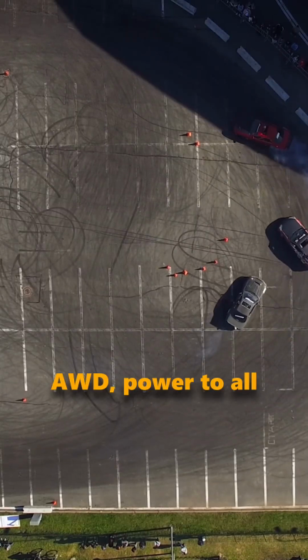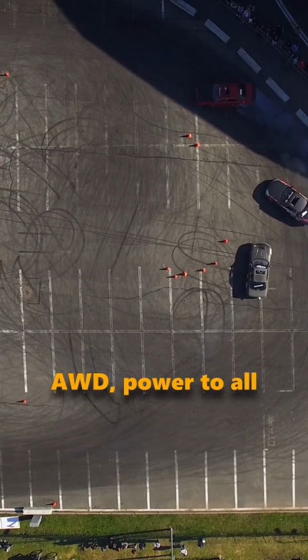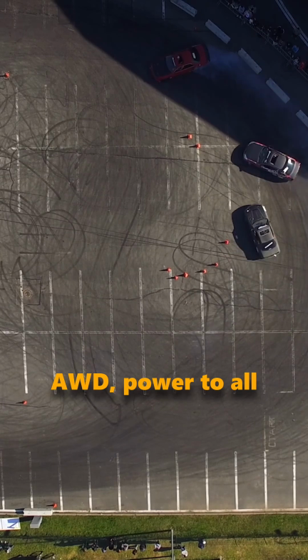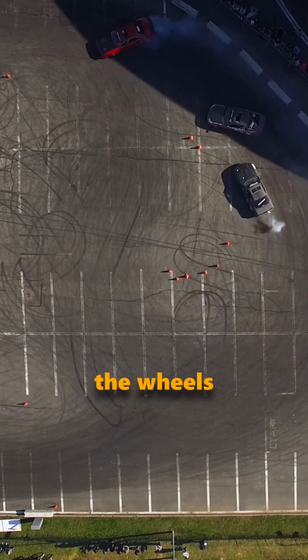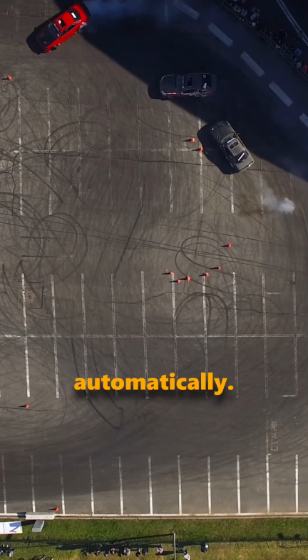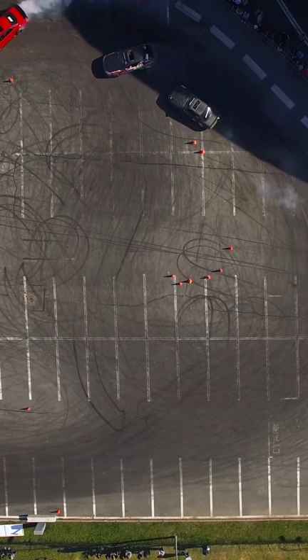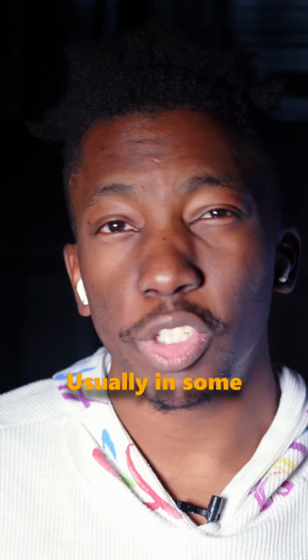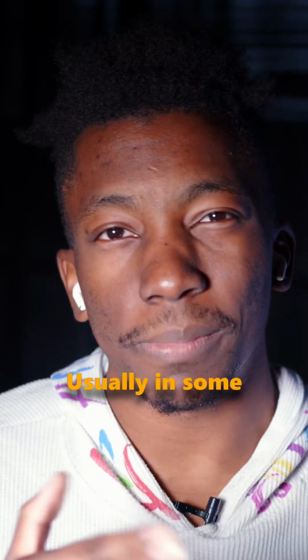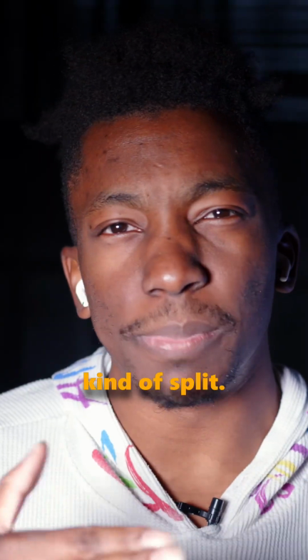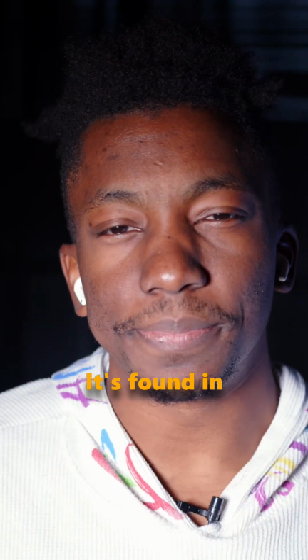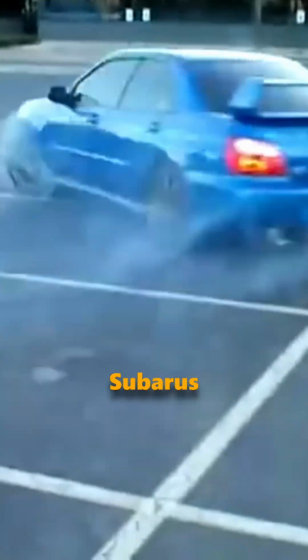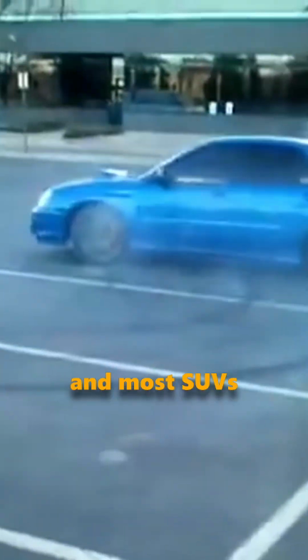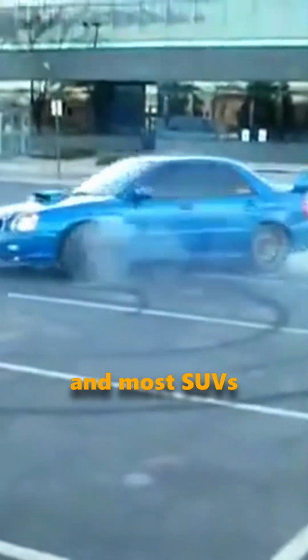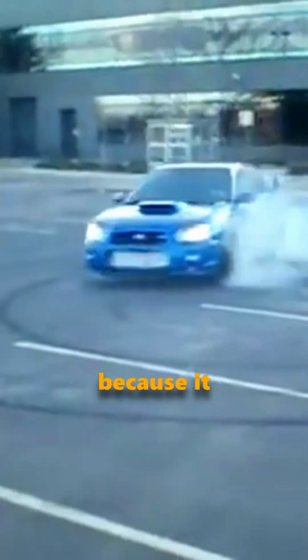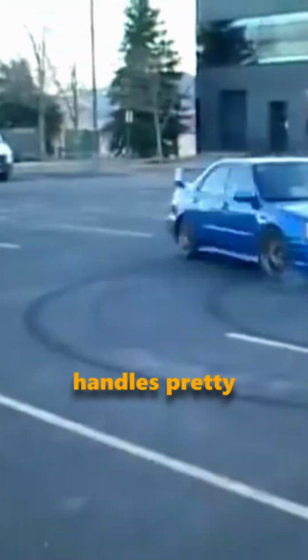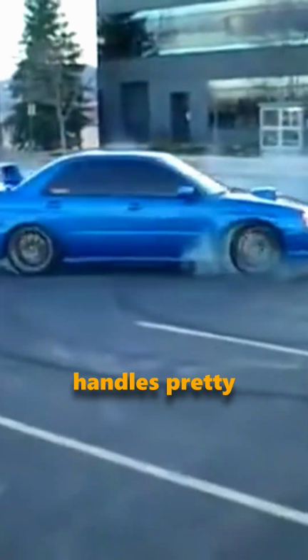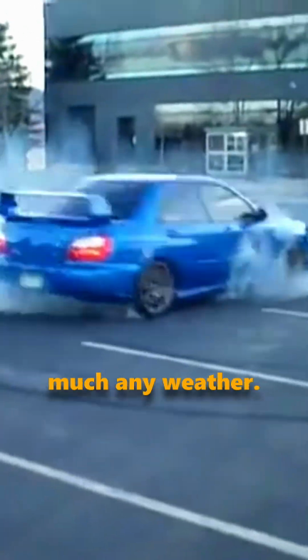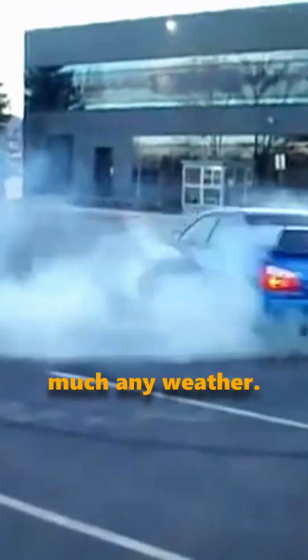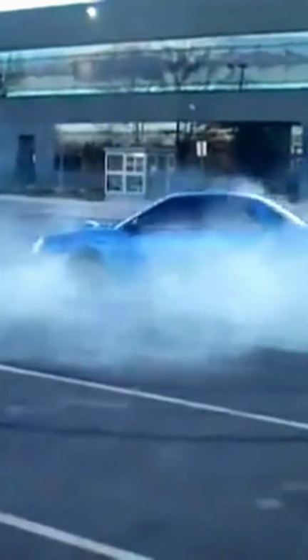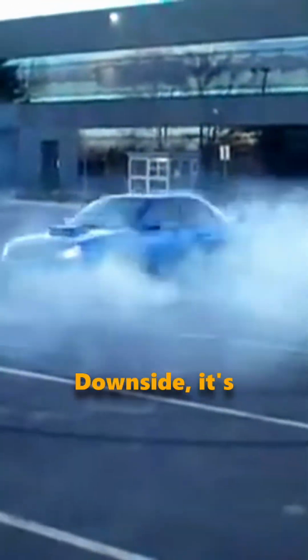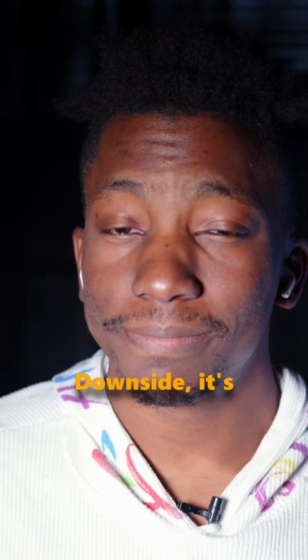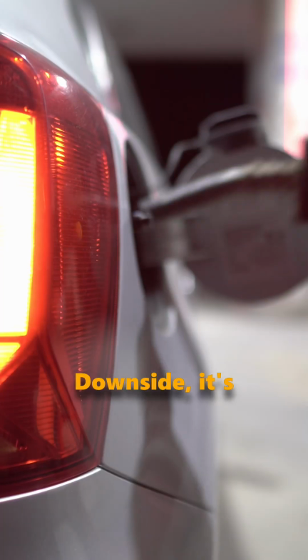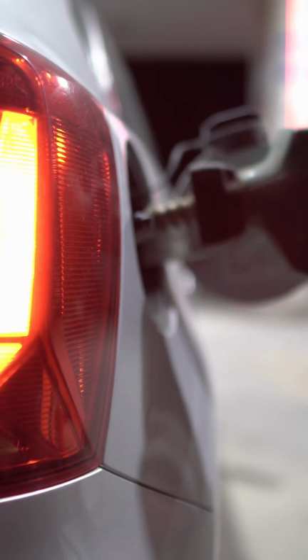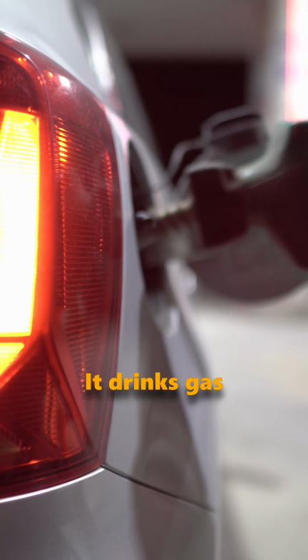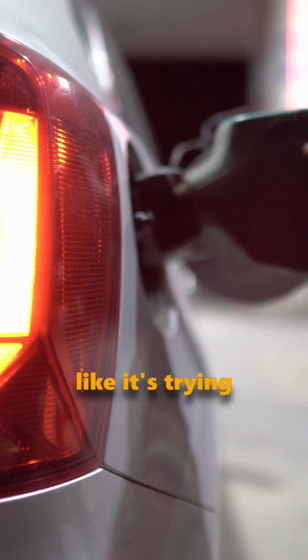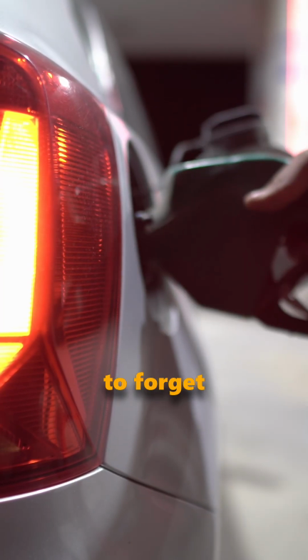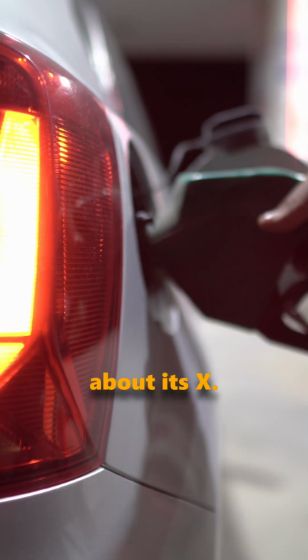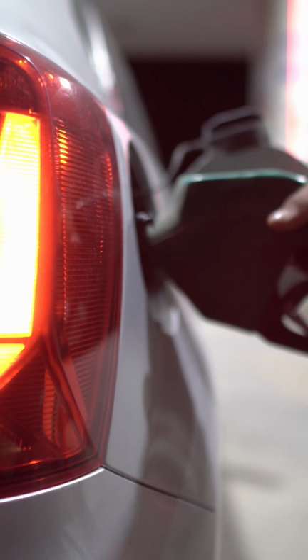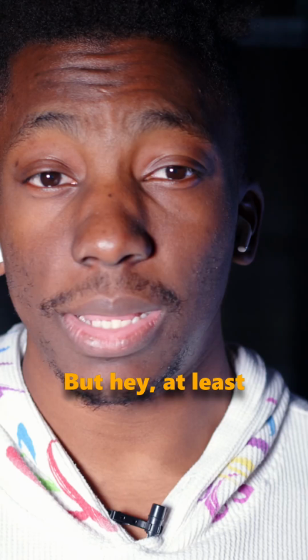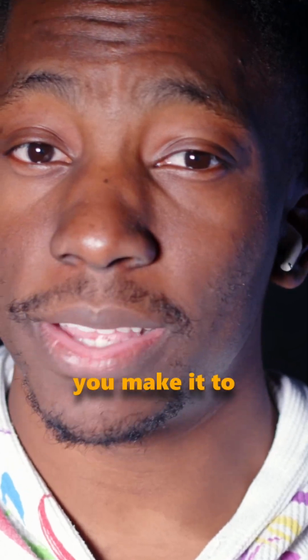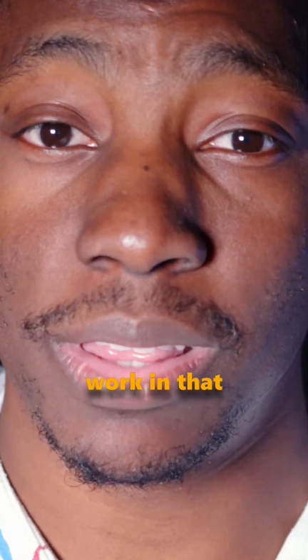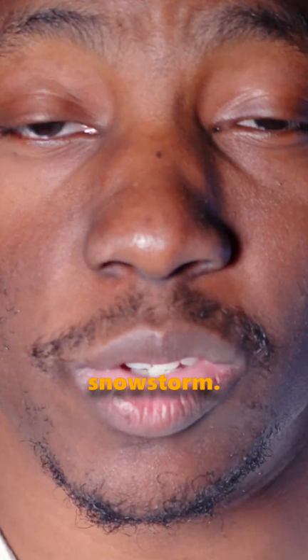All wheel drive — power to all the wheels automatically, usually in some kind of split. It's found in Subarus and most SUVs because it handles pretty much any weather. Downside? It's heavier and drinks gas like it's trying to forget about its ex. But hey, at least you make it to work in that snowstorm.